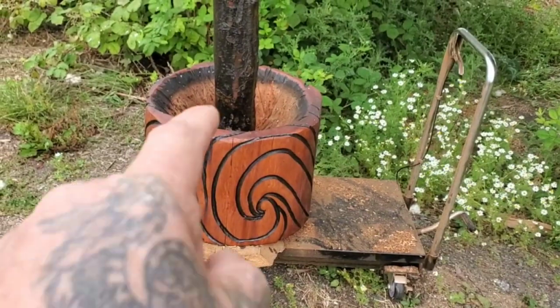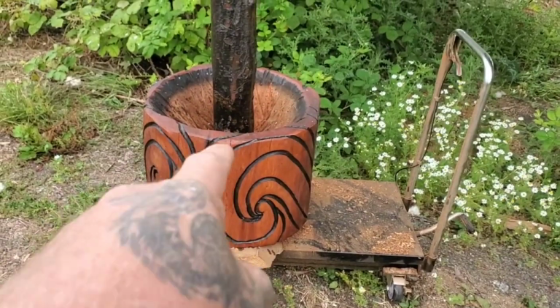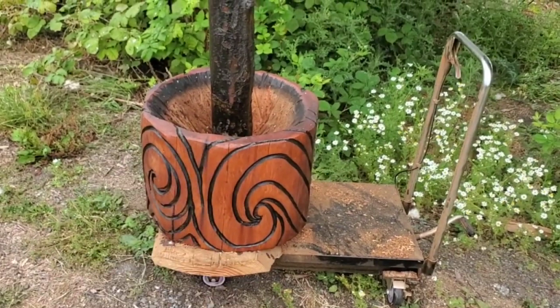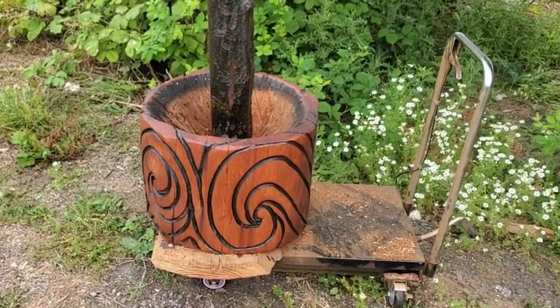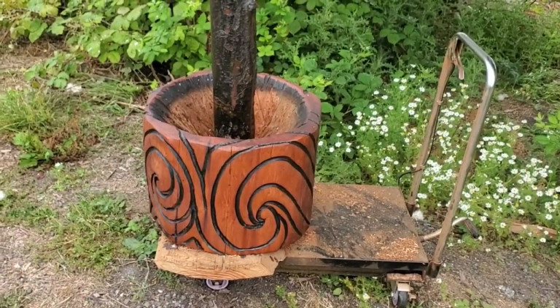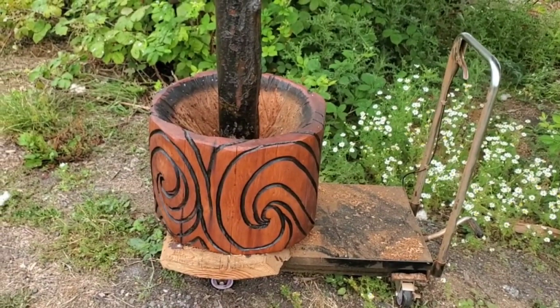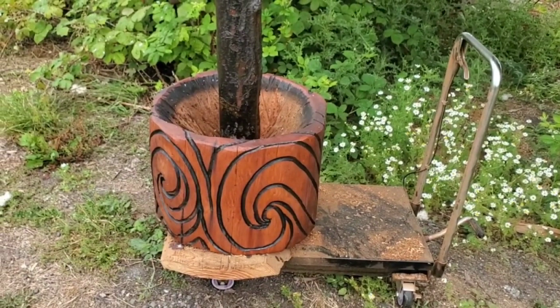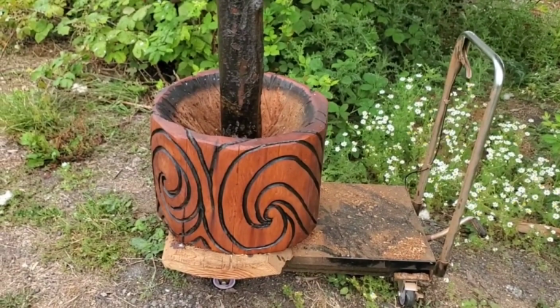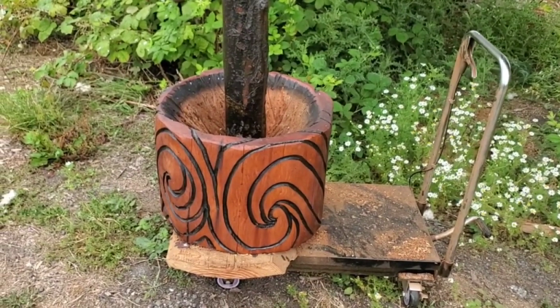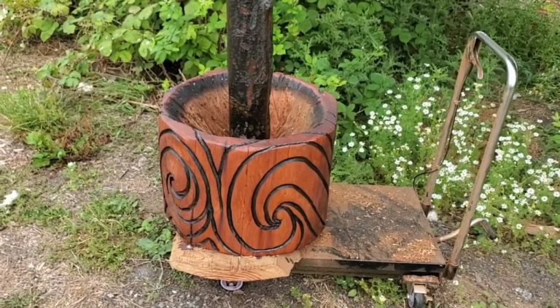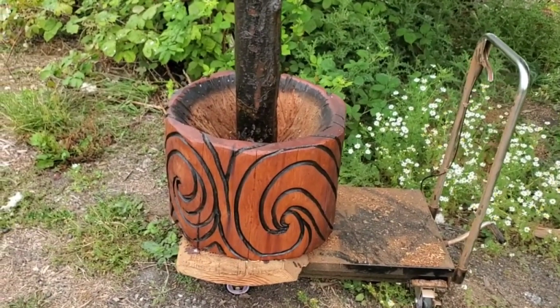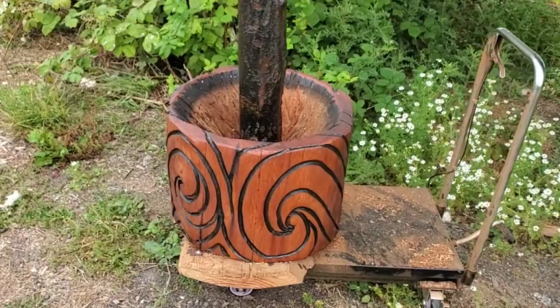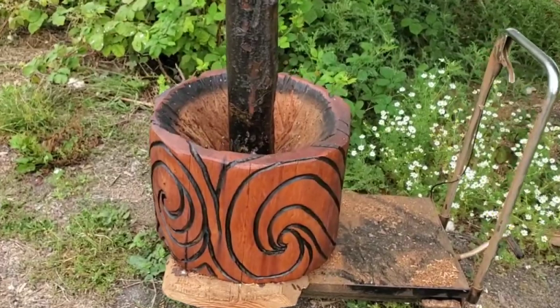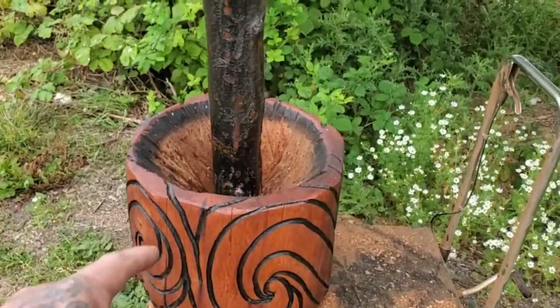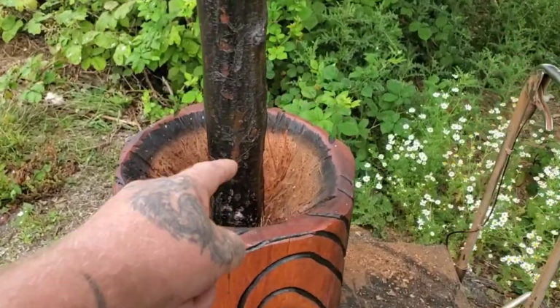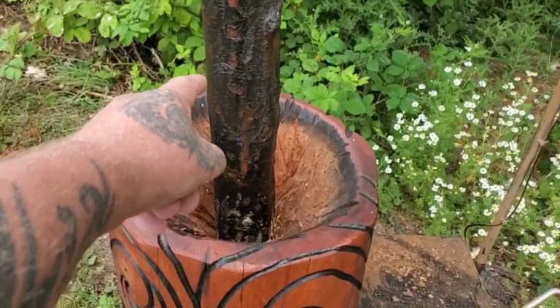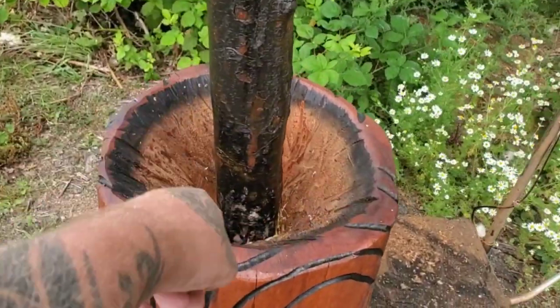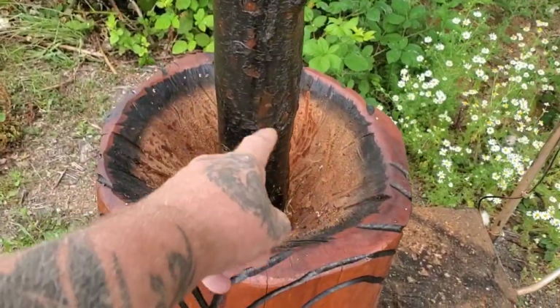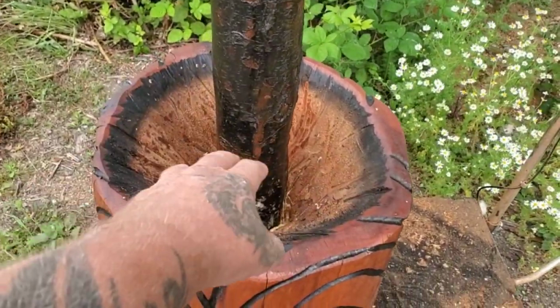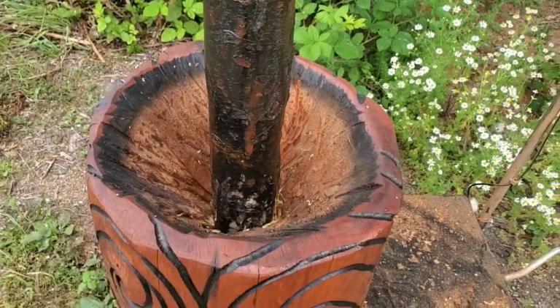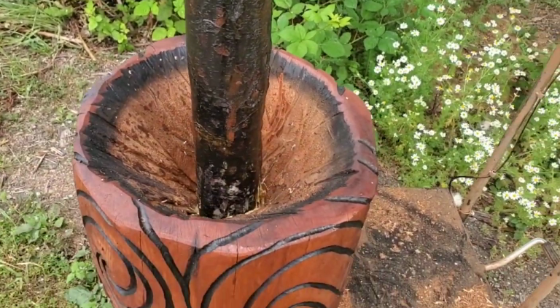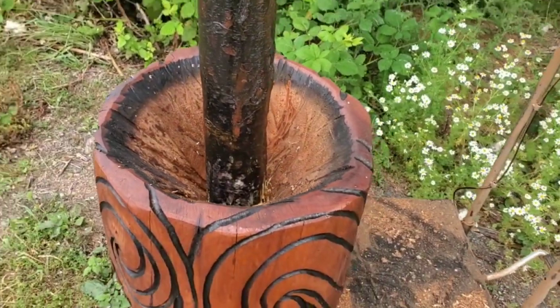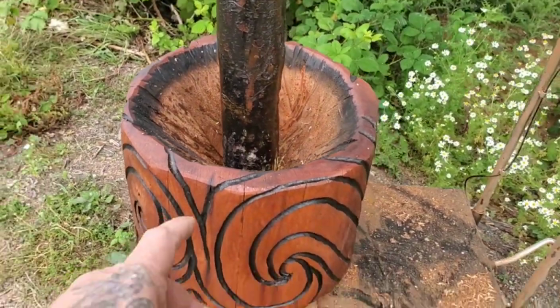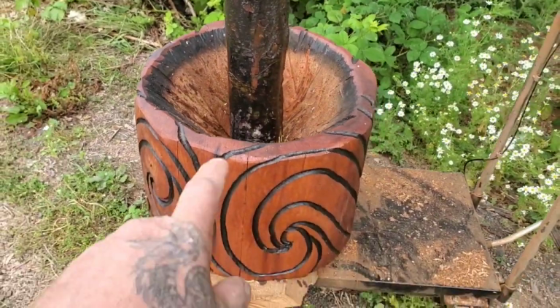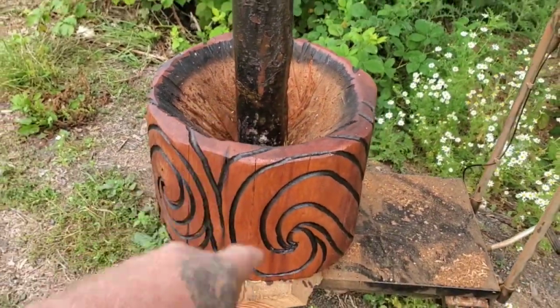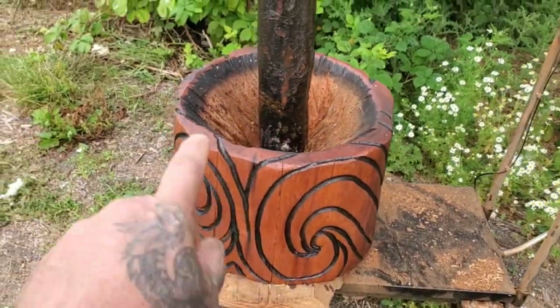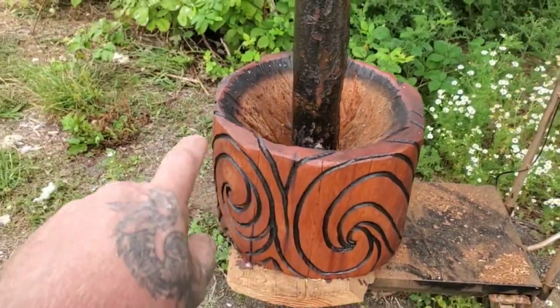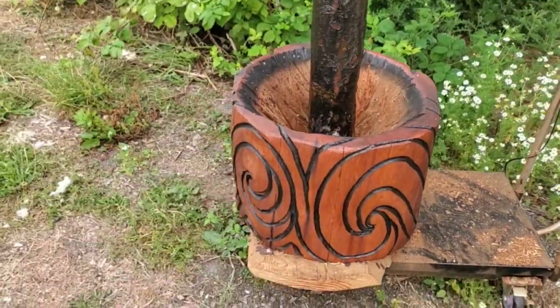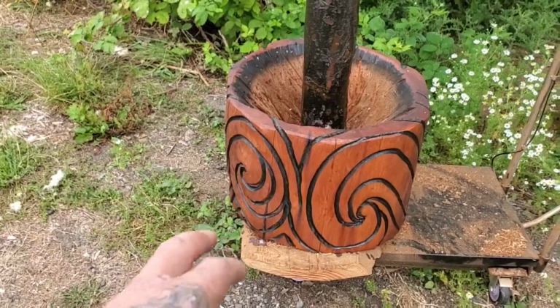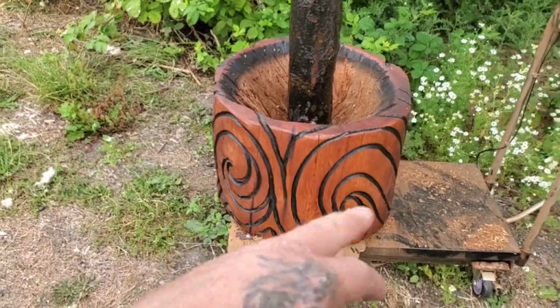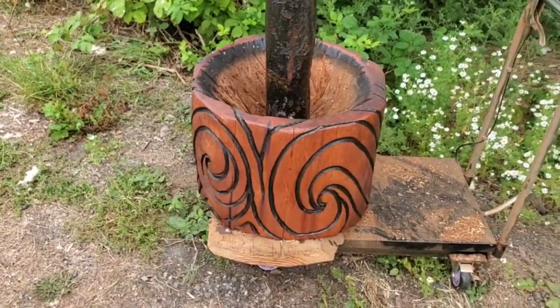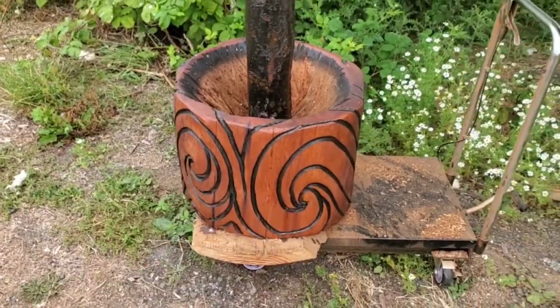These flower pots are a lot more work than they look, because you've got to hollow it out, and then you've got to clean the outside of the wood, then you can carve.